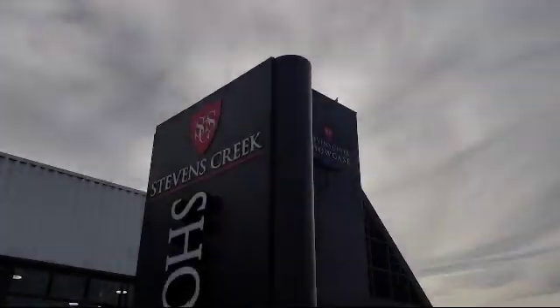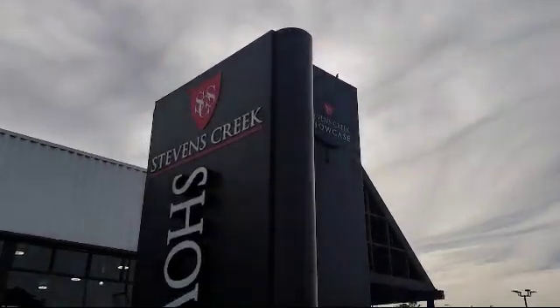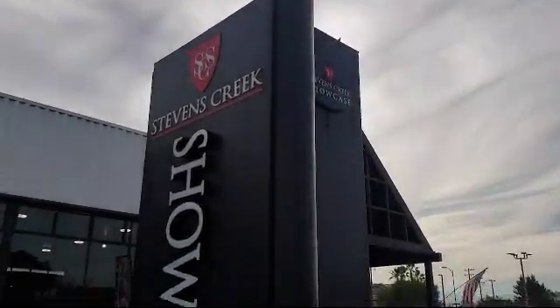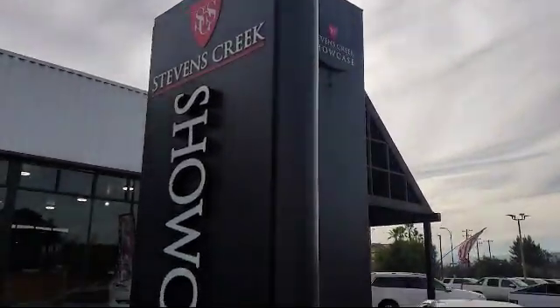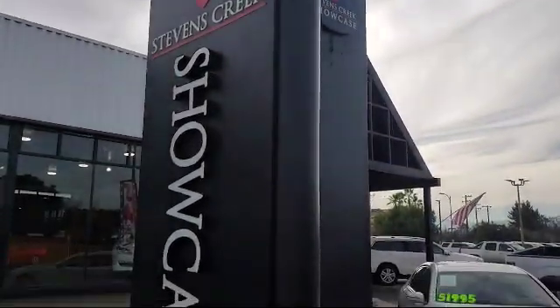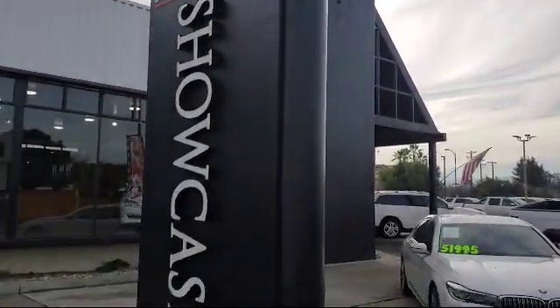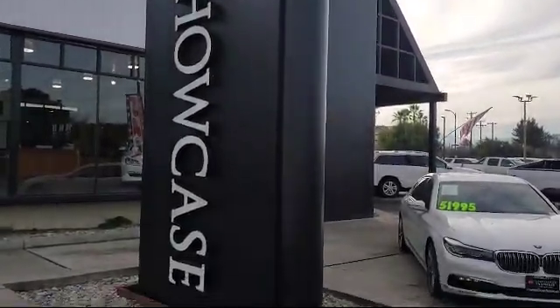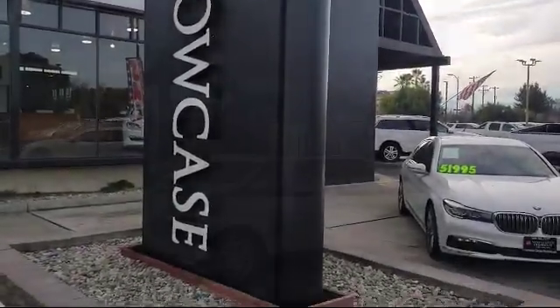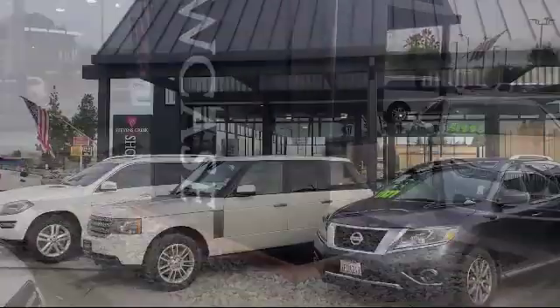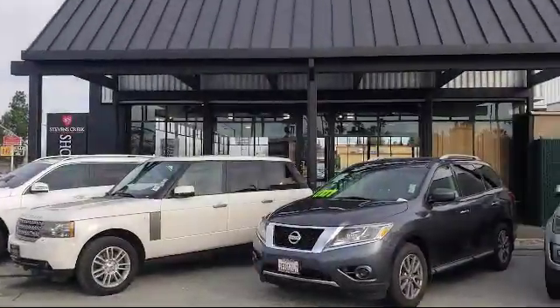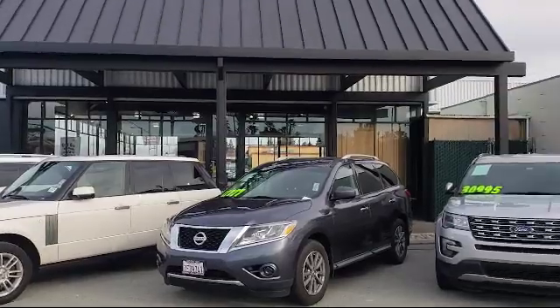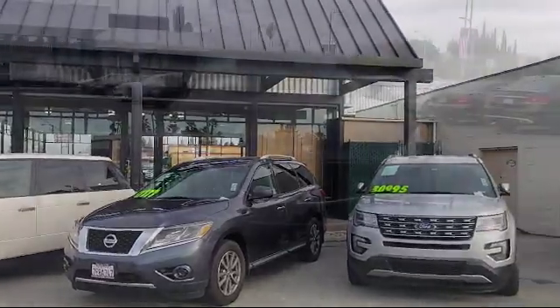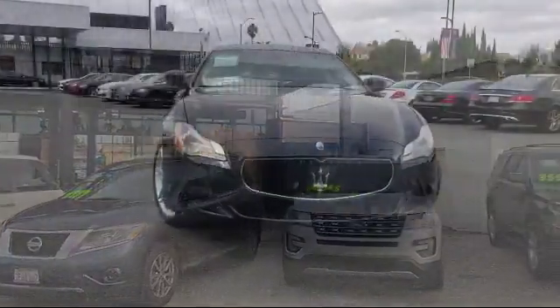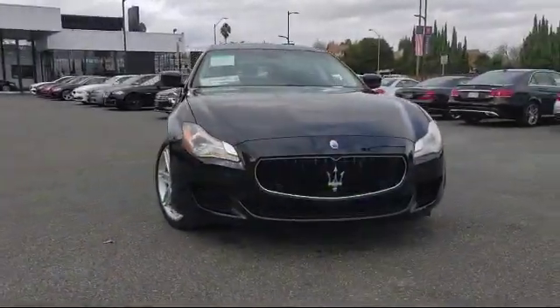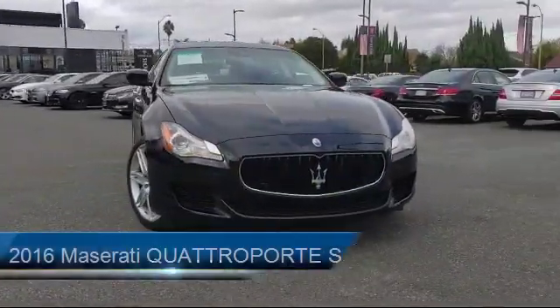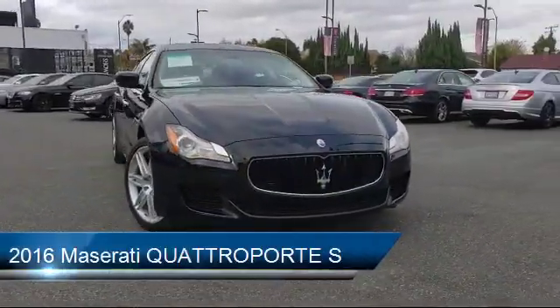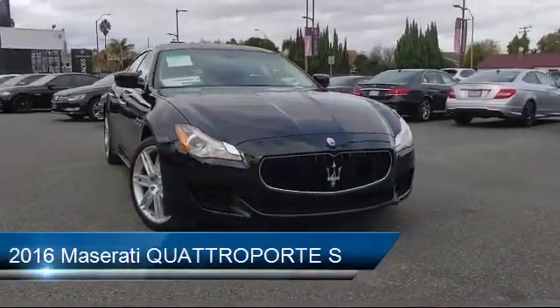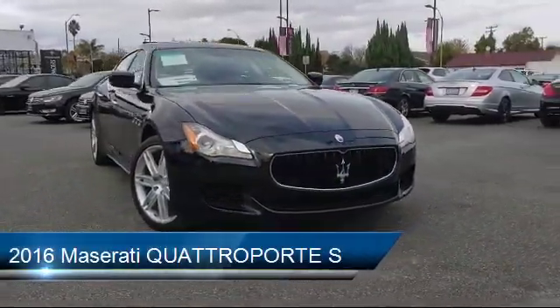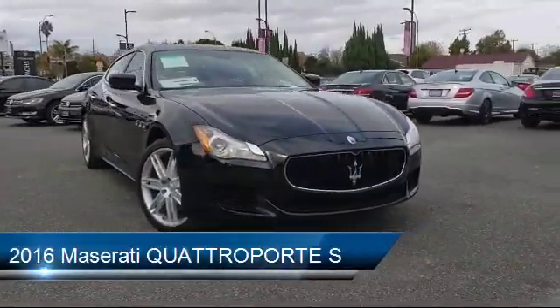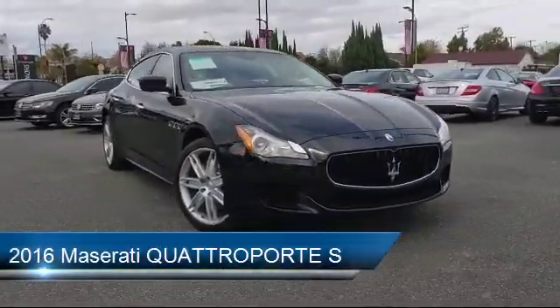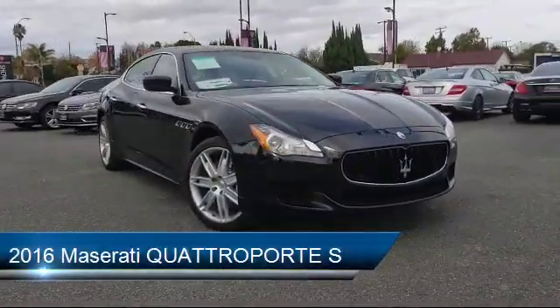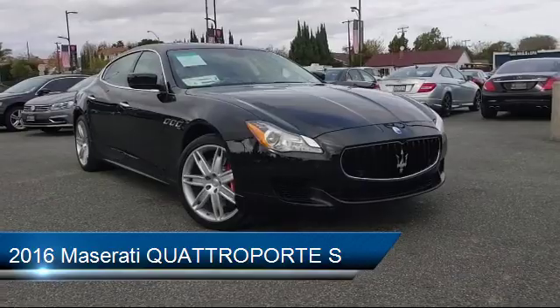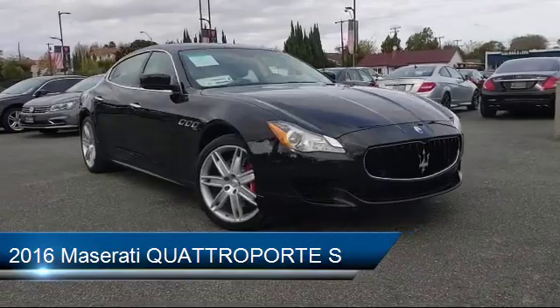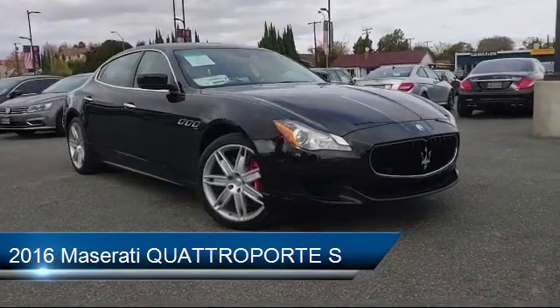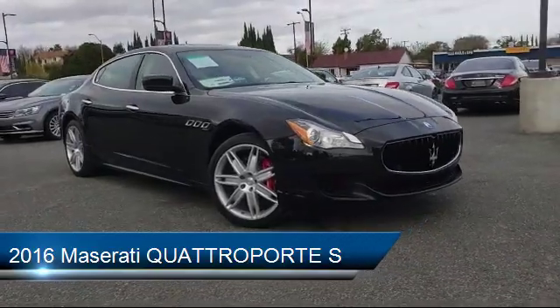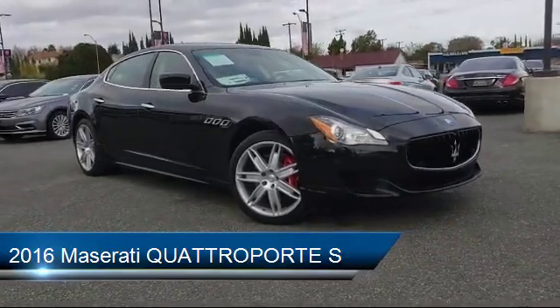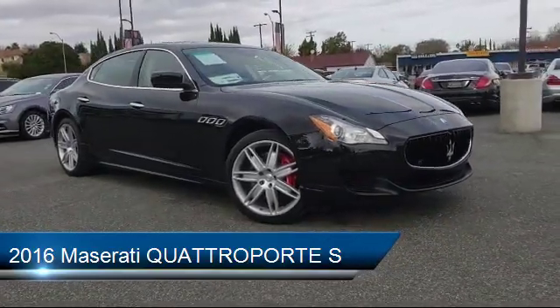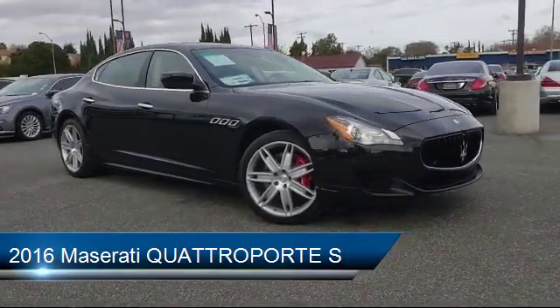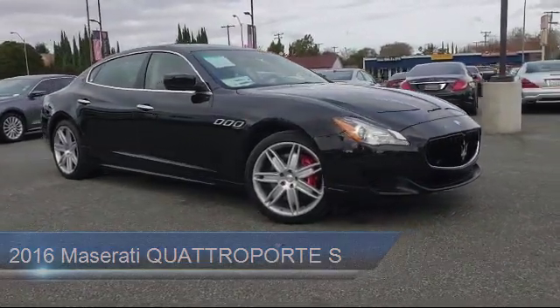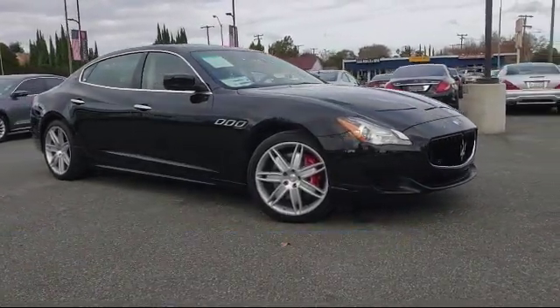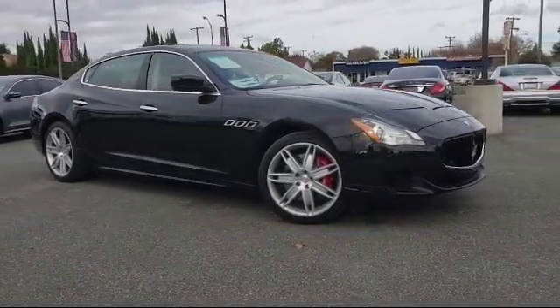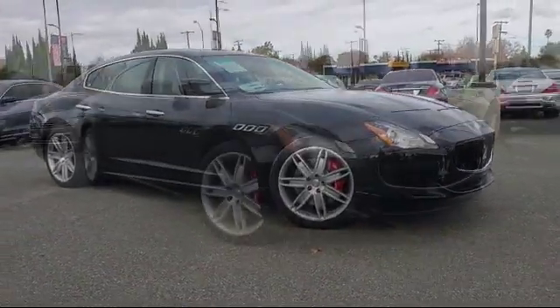Welcome to Stevens Creek Showcase, the area's premier destination for quality pre-owned vehicles. Here's a look at another one of our great vehicles from our inventory, which comes equipped with Blindspot Monitor and has less than 30,000 miles on the odometer.